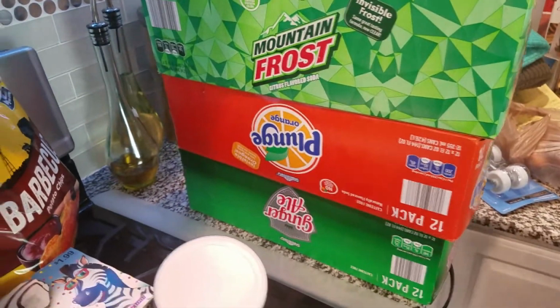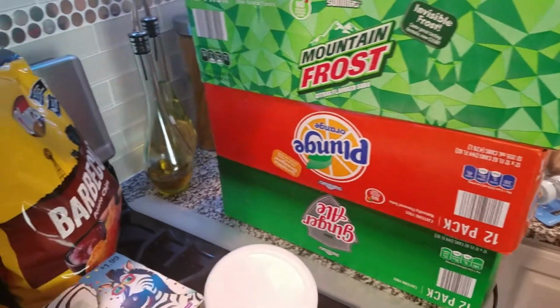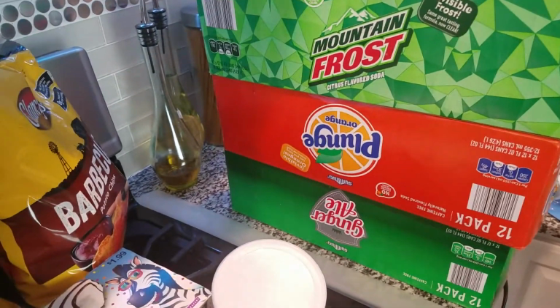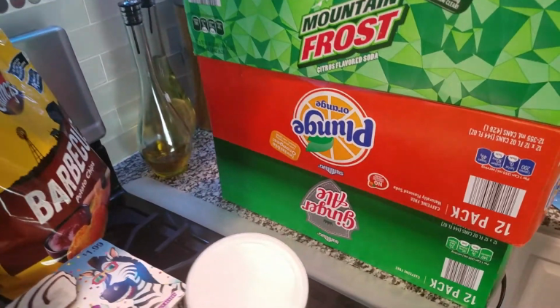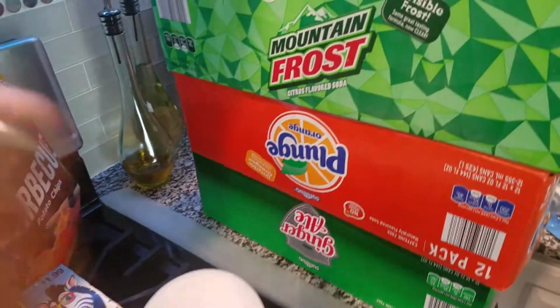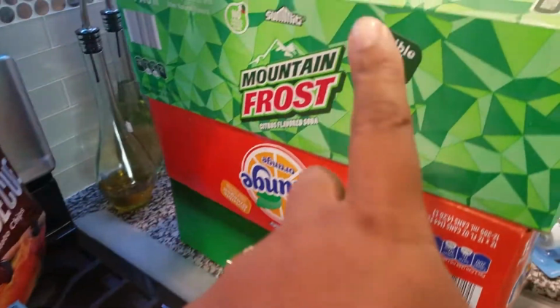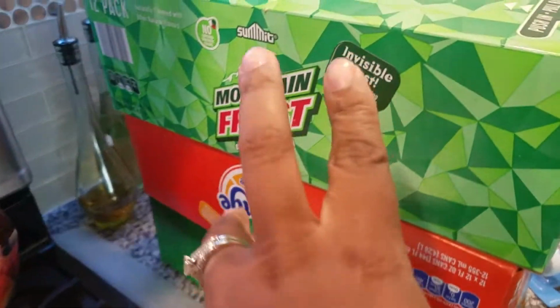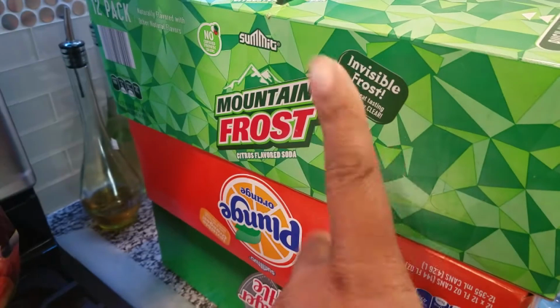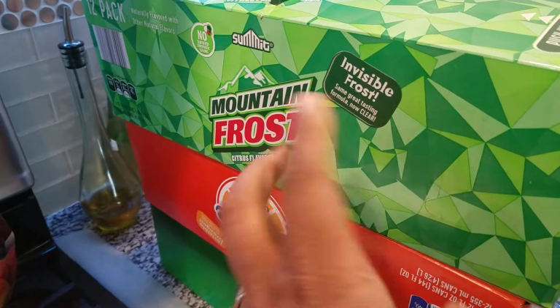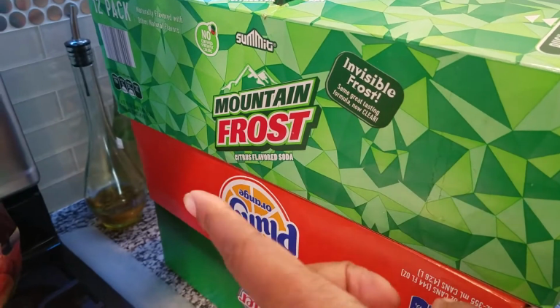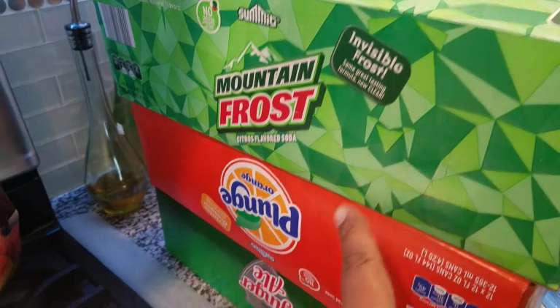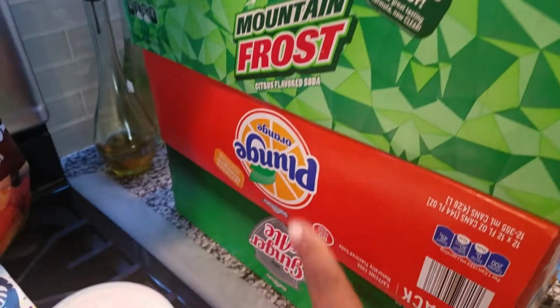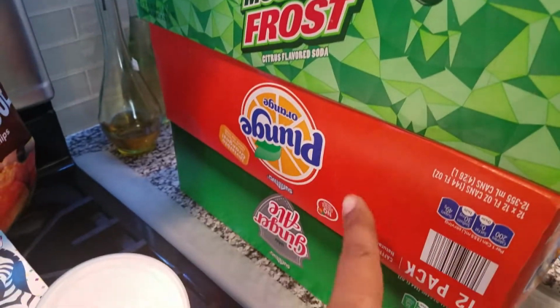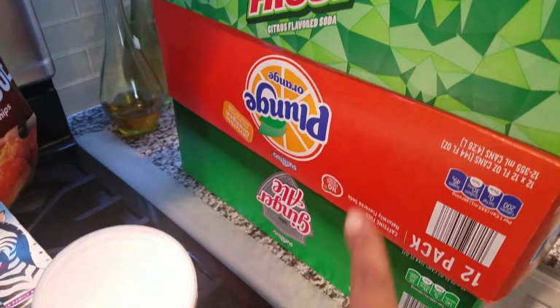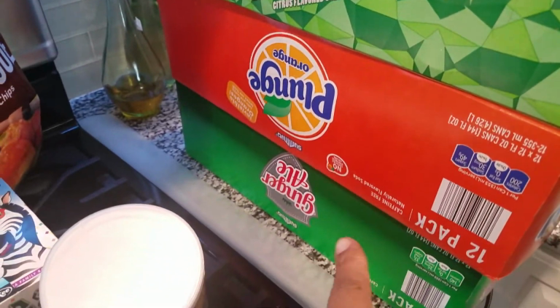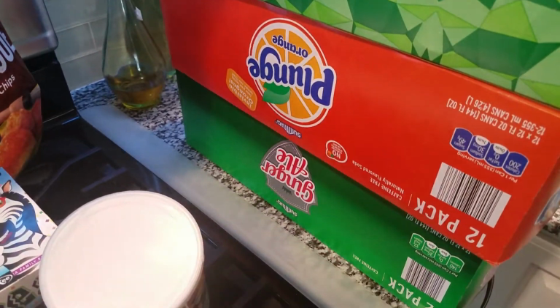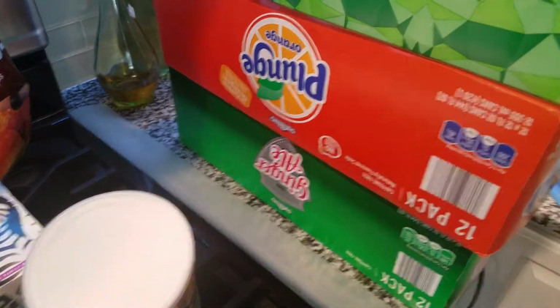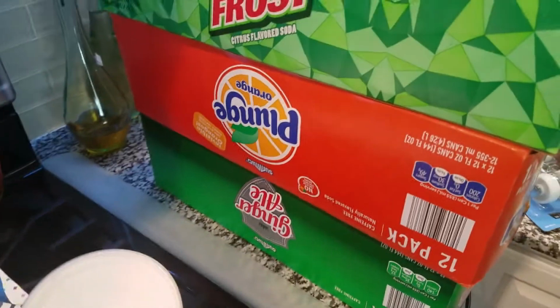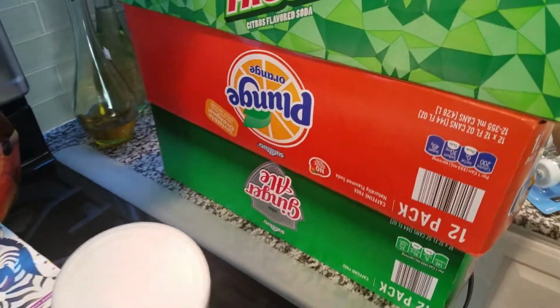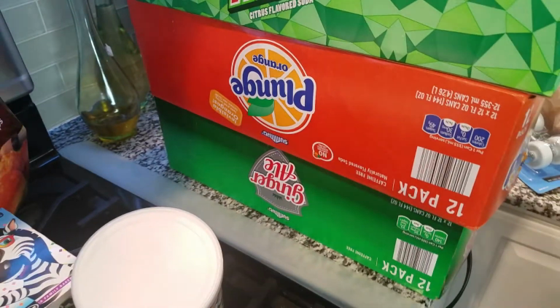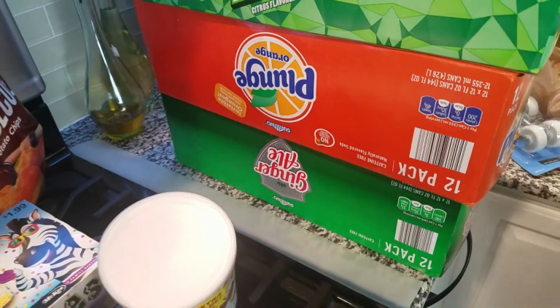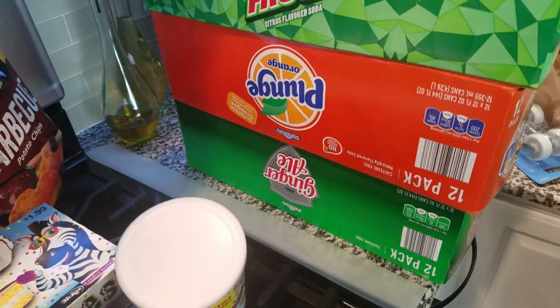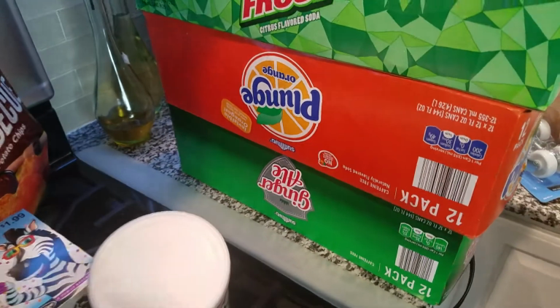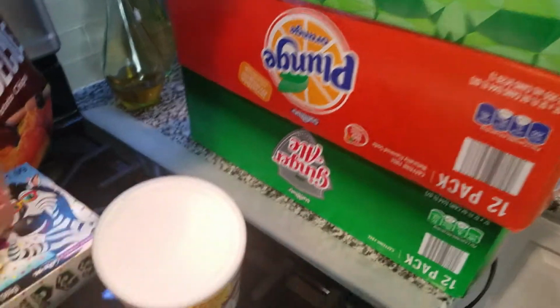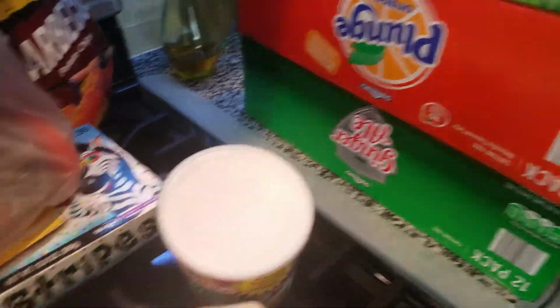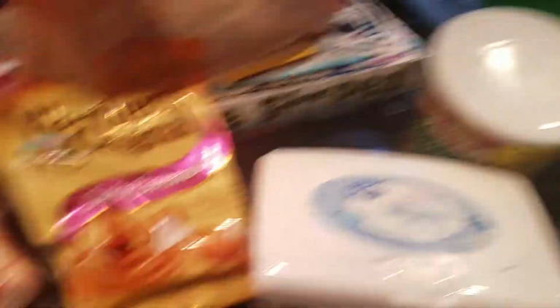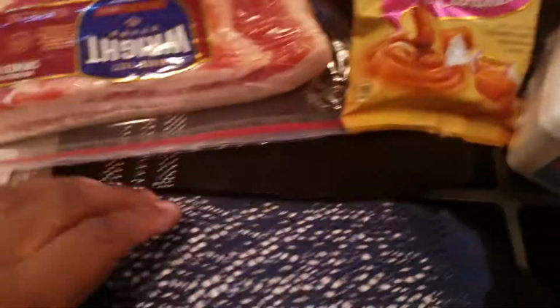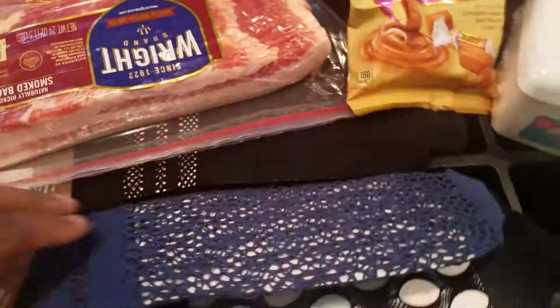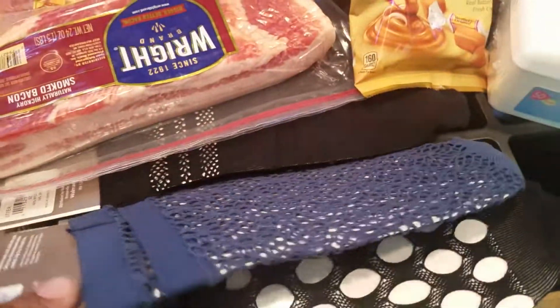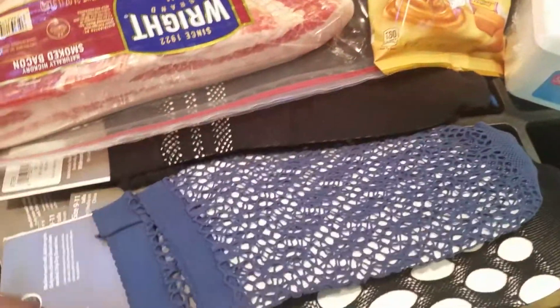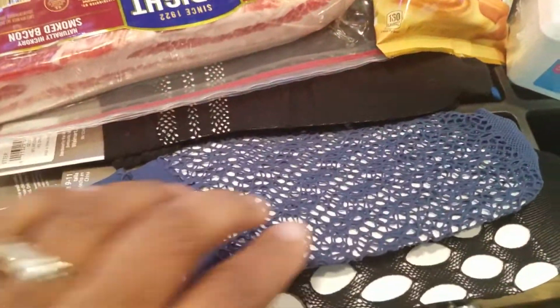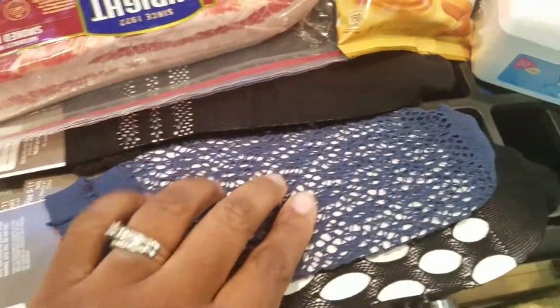I got some sodas — the Aldi's versions of Mountain Dew — and an orange one, and then my gingerbread that I always have to have.